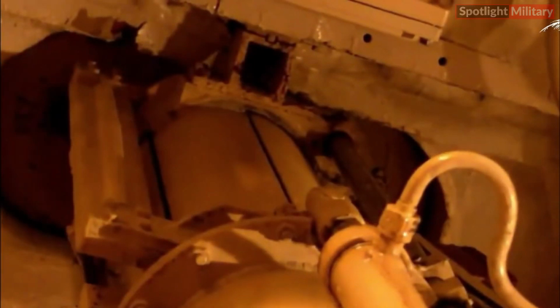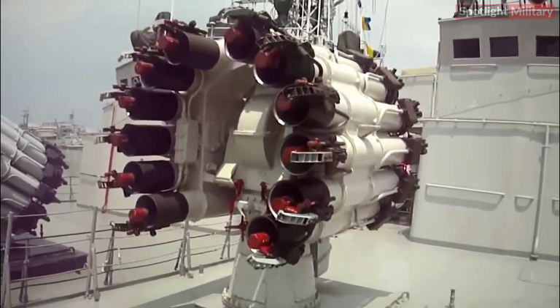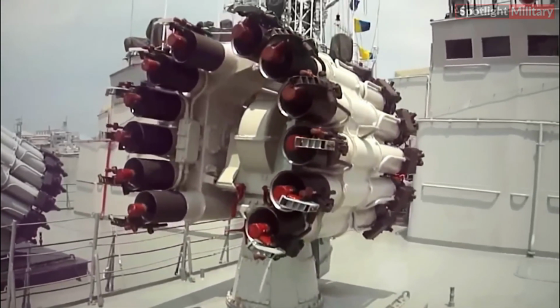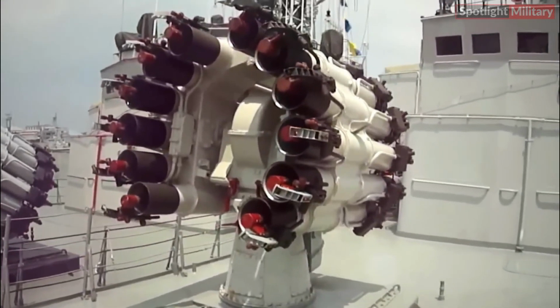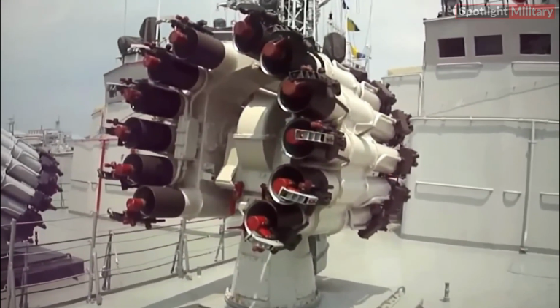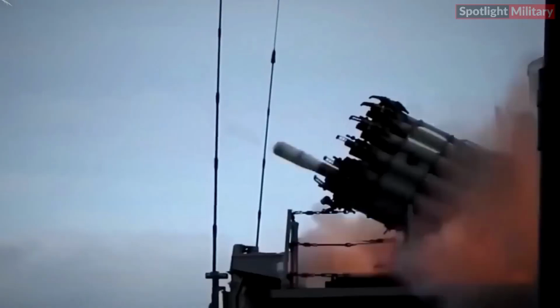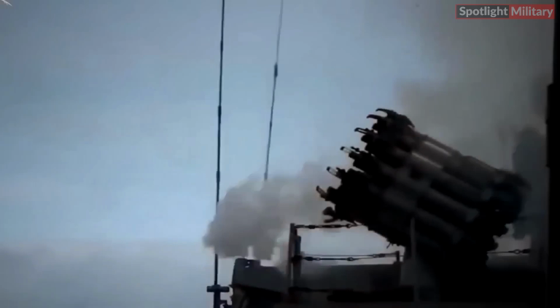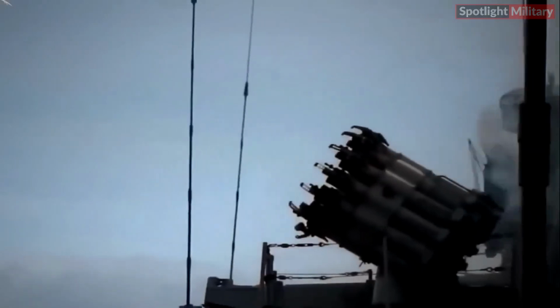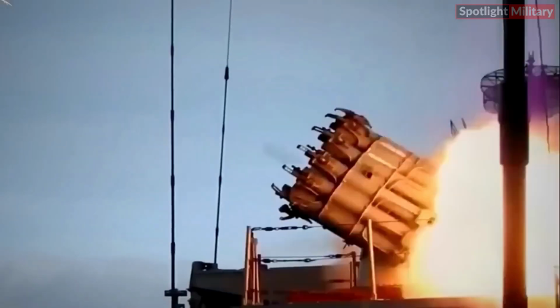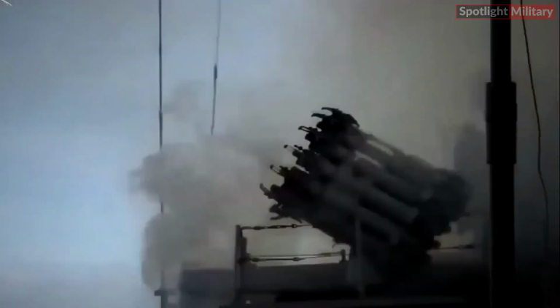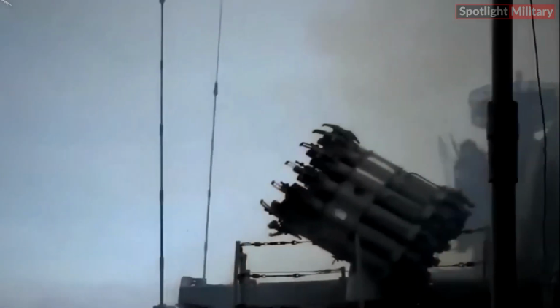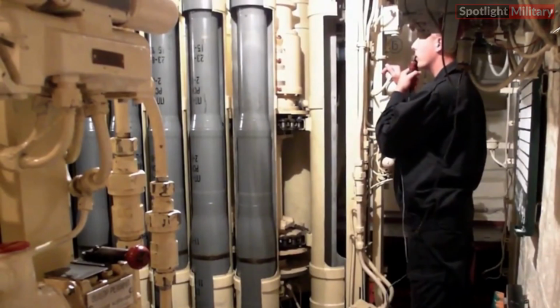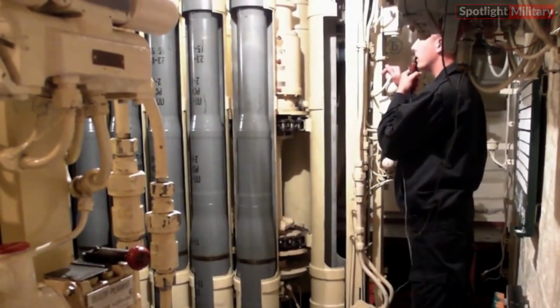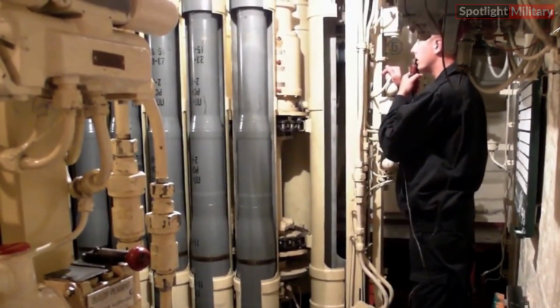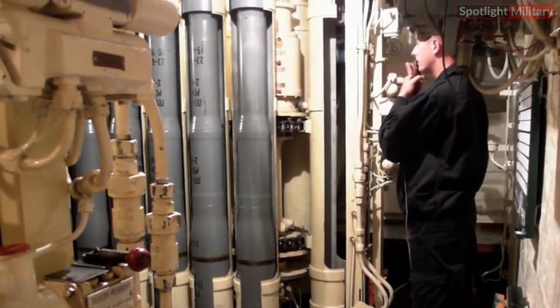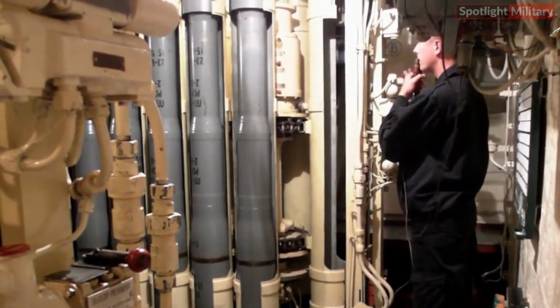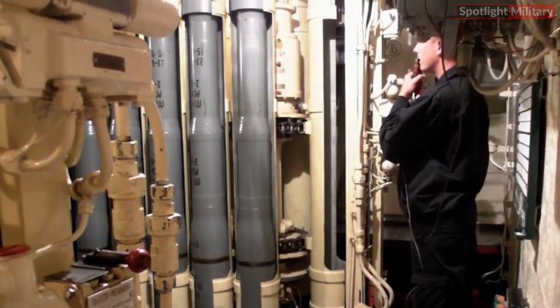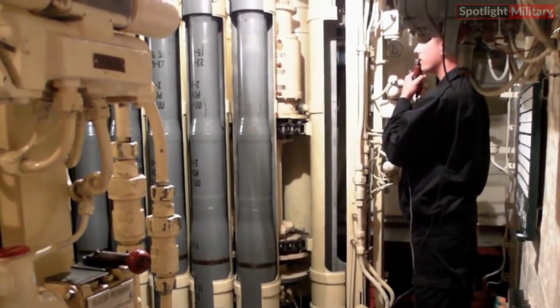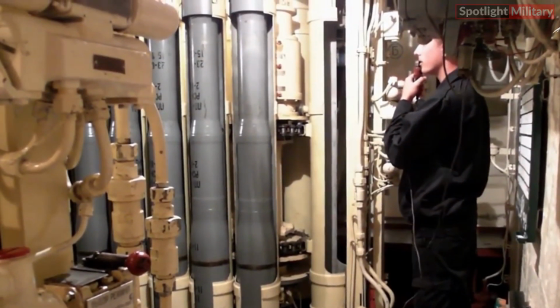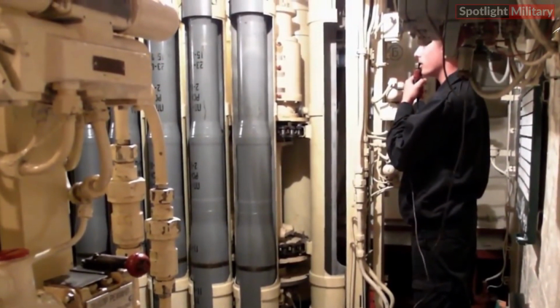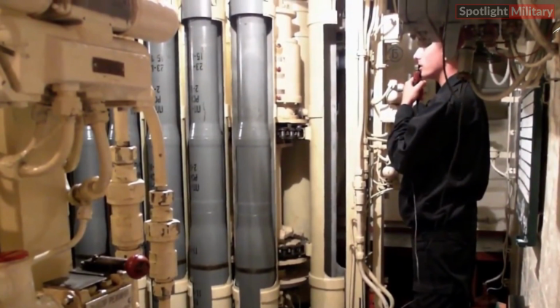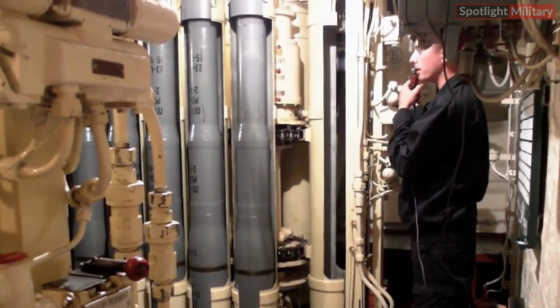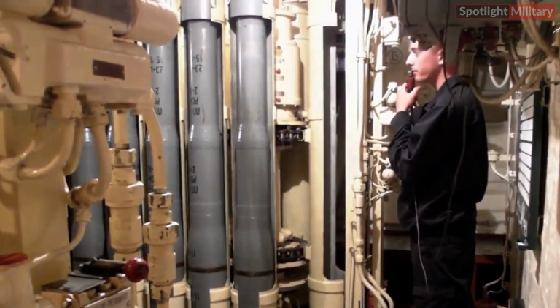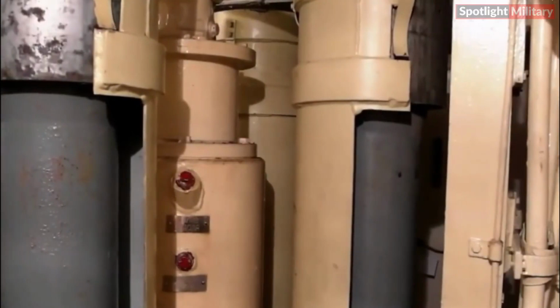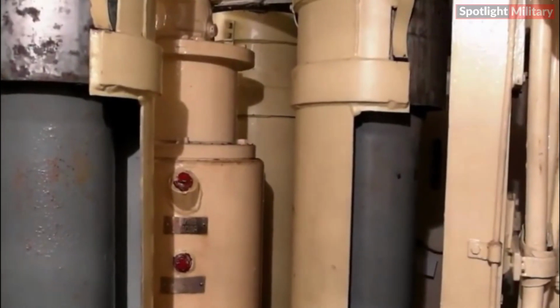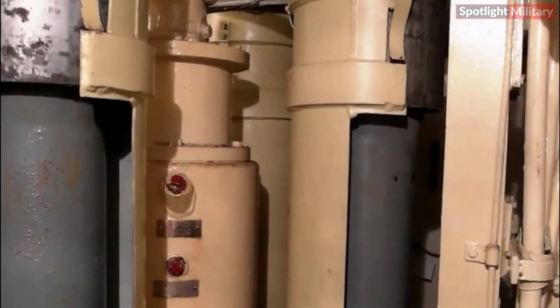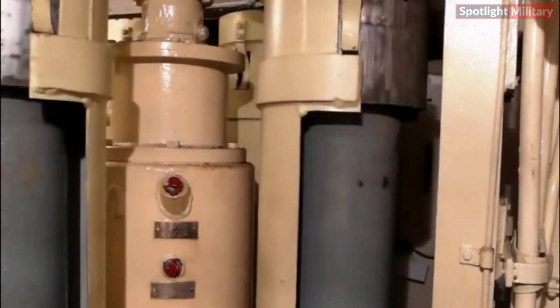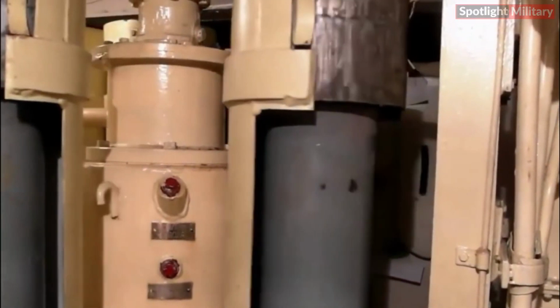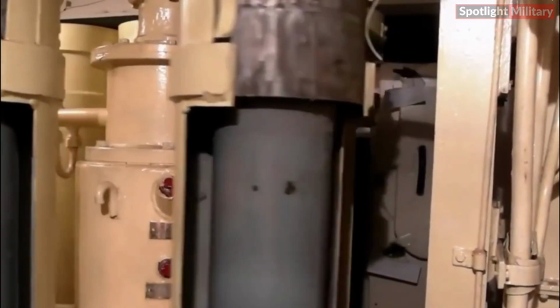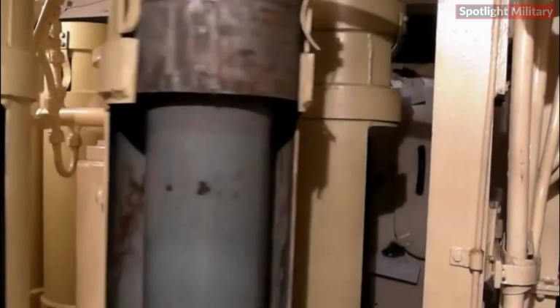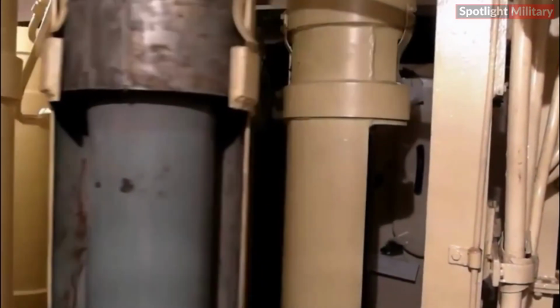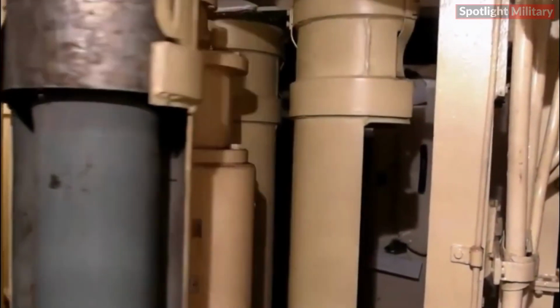The RBU-6000 is an anti-submarine rocket launcher developed by the Soviet Union in the 1960s. It was designed to protect surface ships from submarine threats, torpedoes, and naval mines.